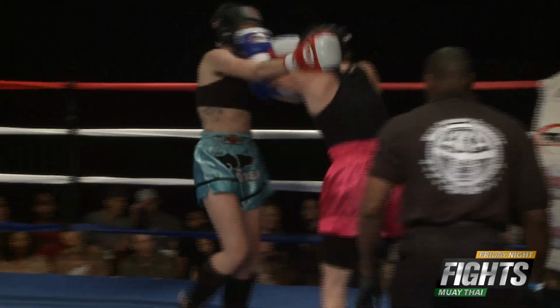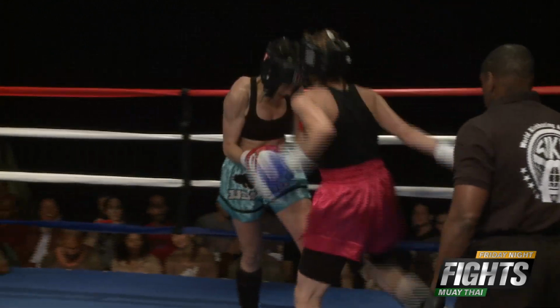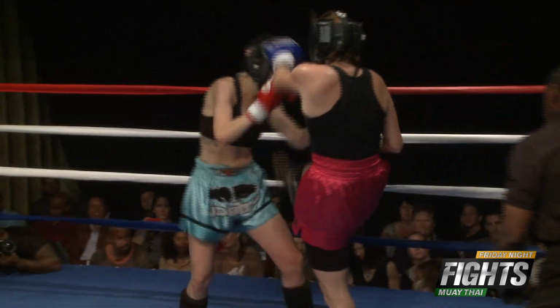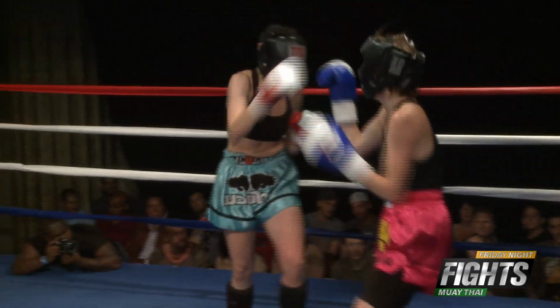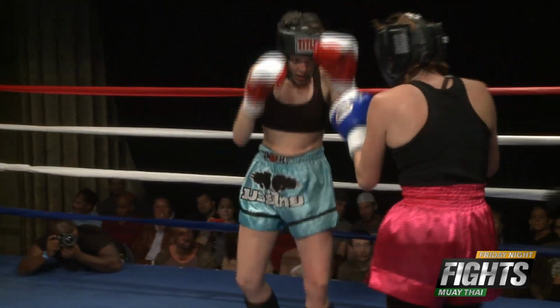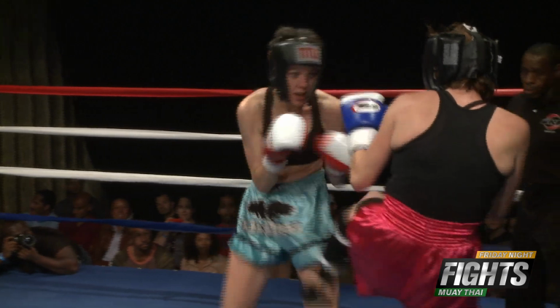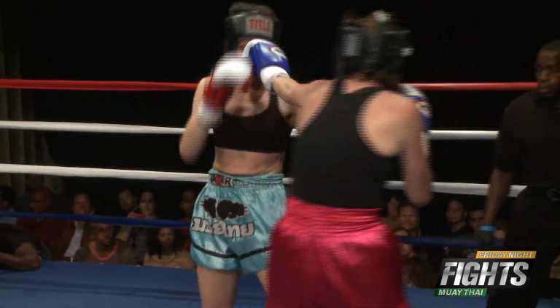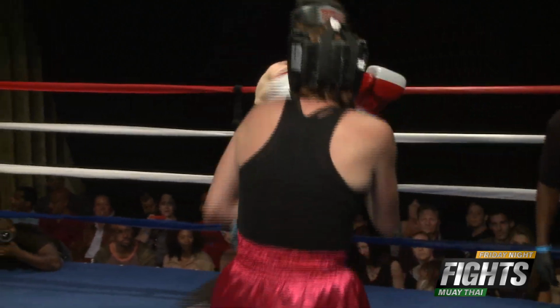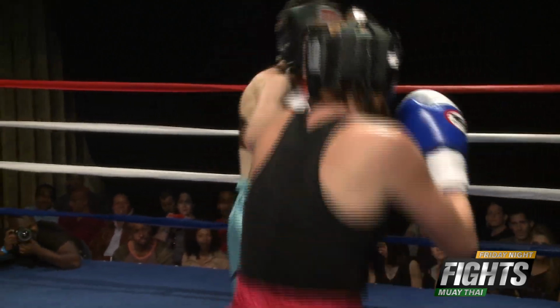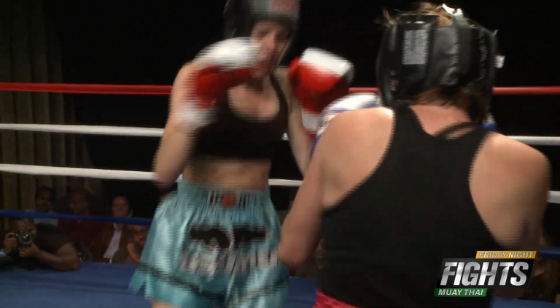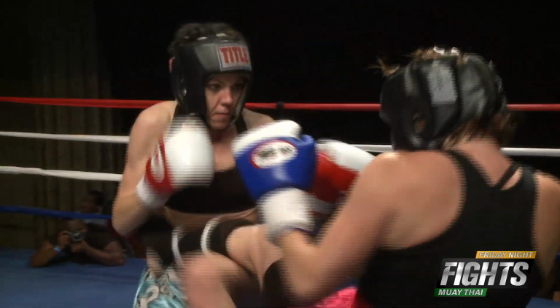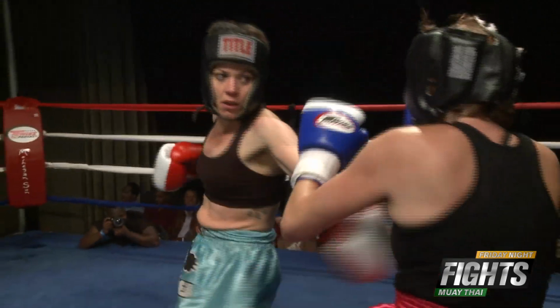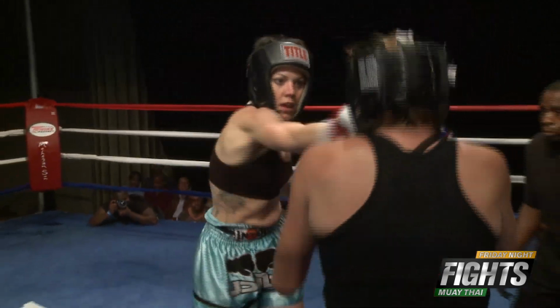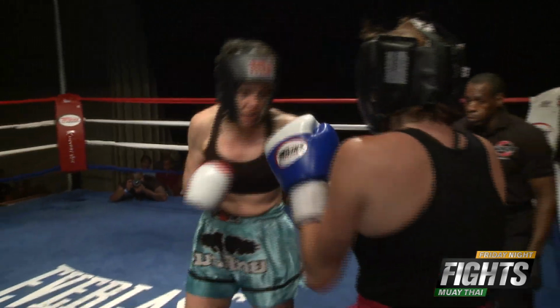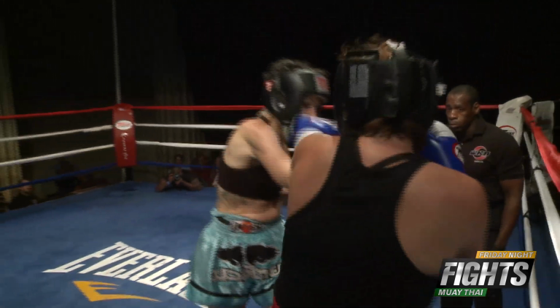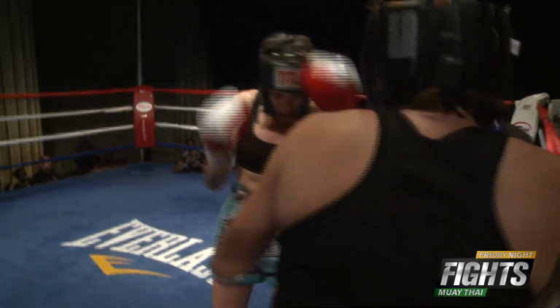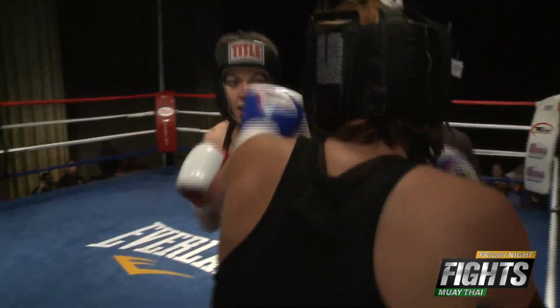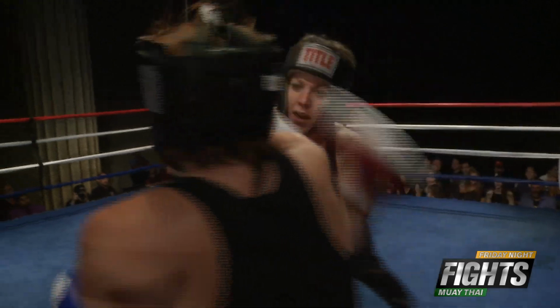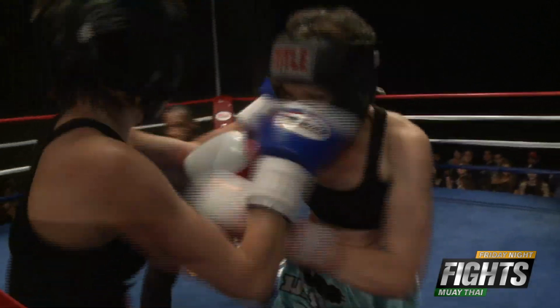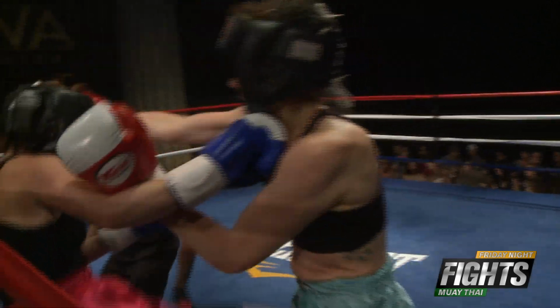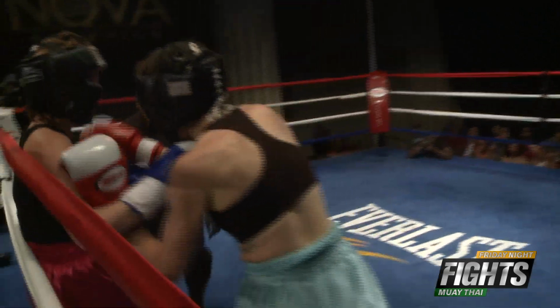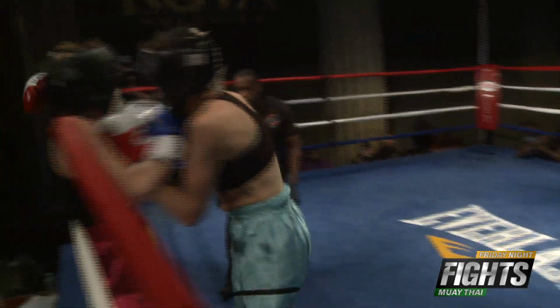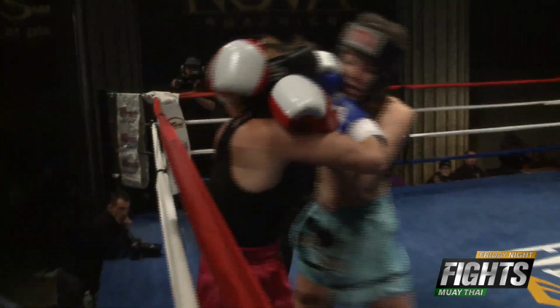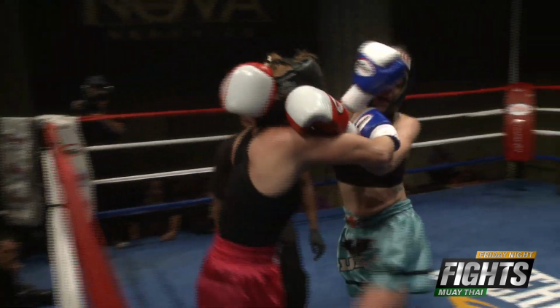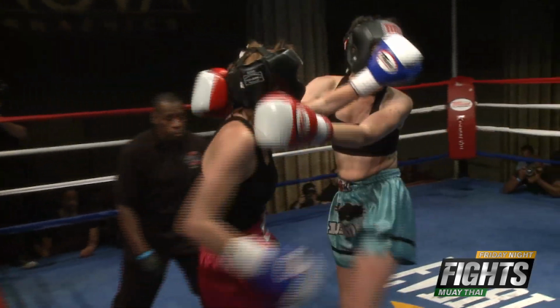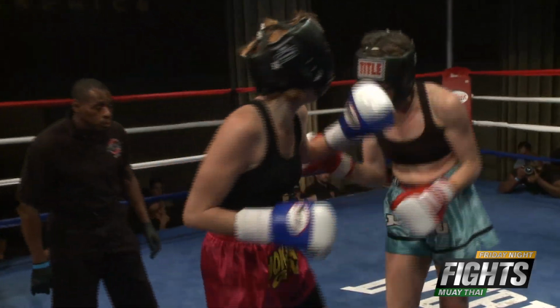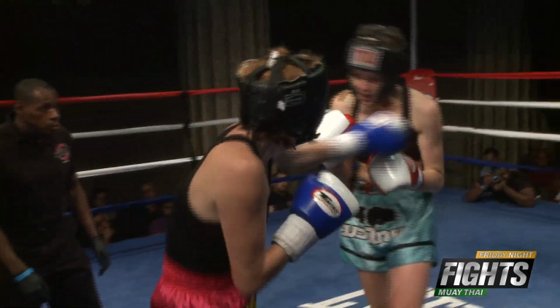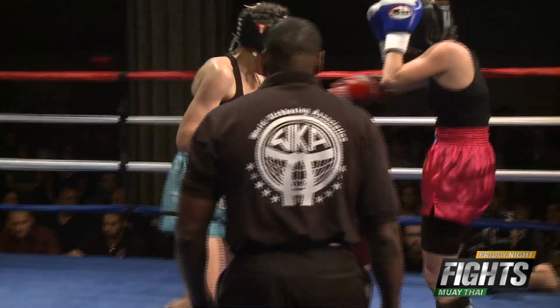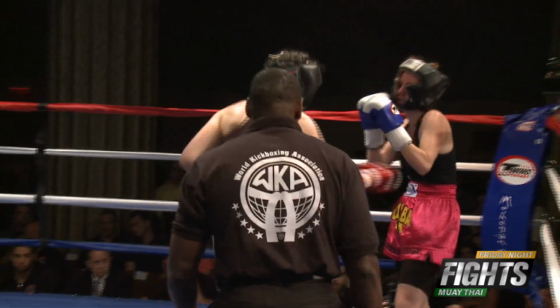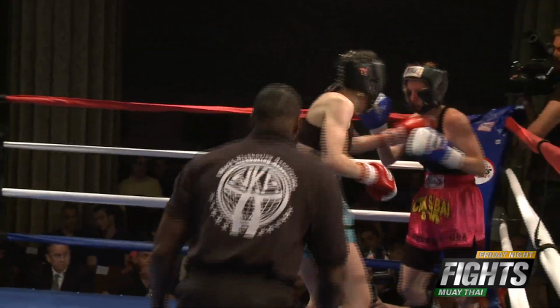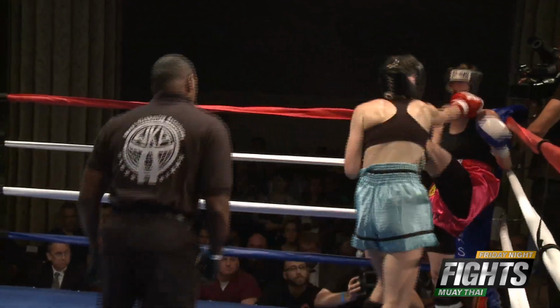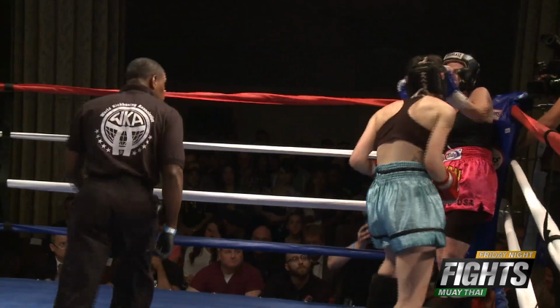One thing that newer fighters sometimes forget about is control of the ring. If you can control the pace, the tempo, and where your opponent is going, that leaves an impression on the judges.